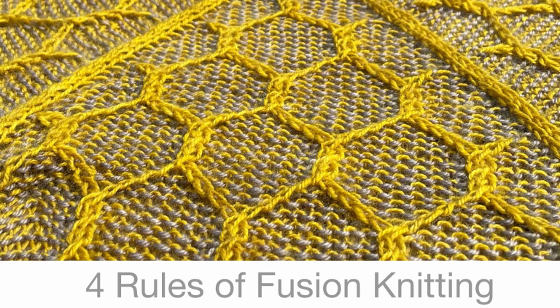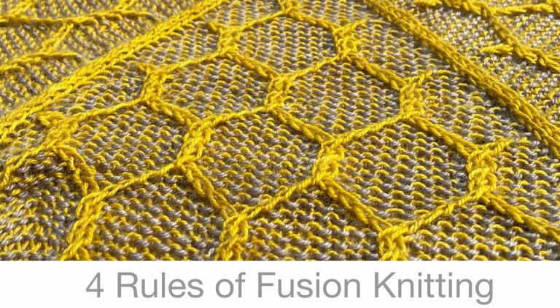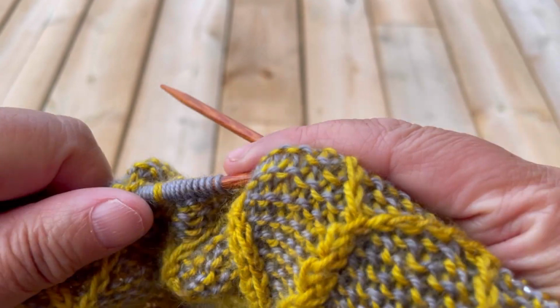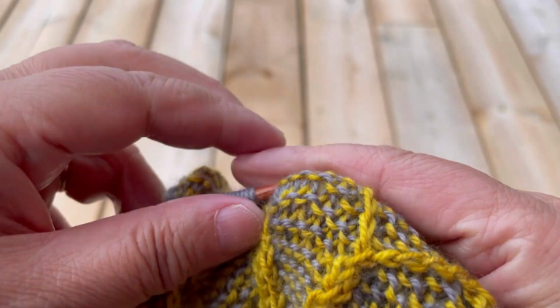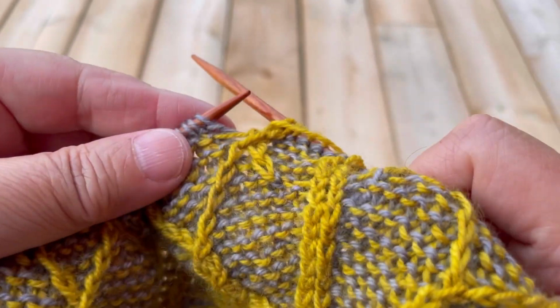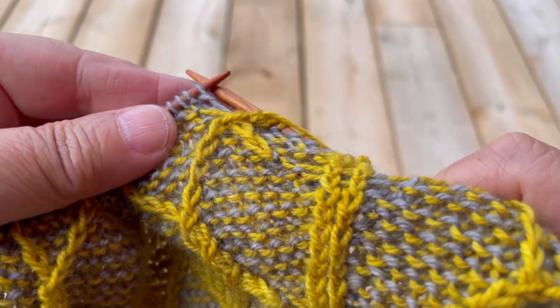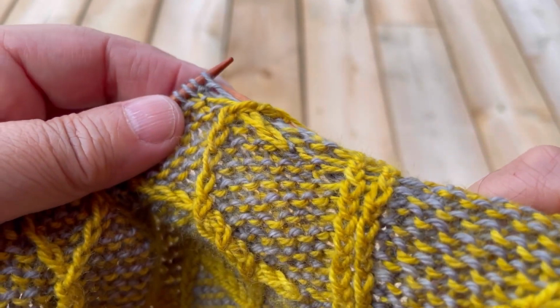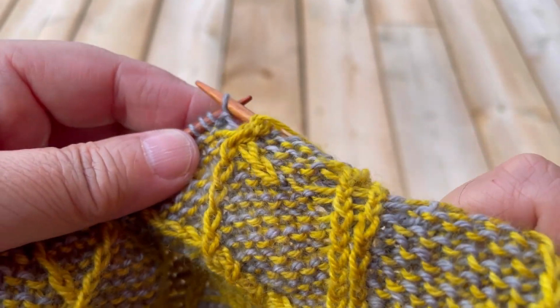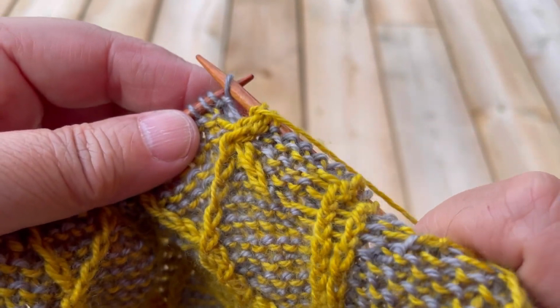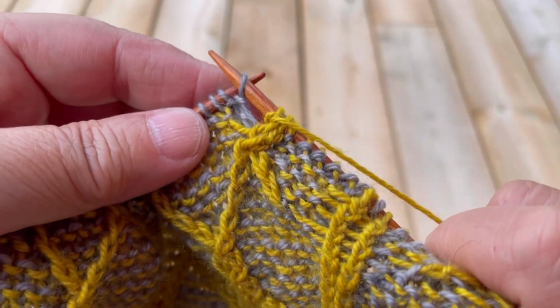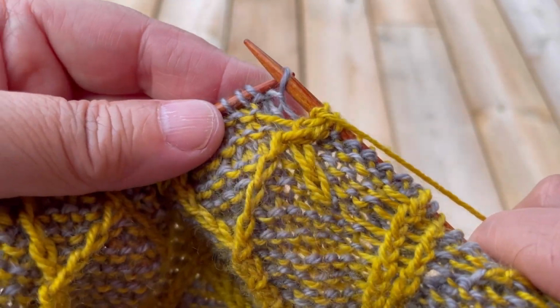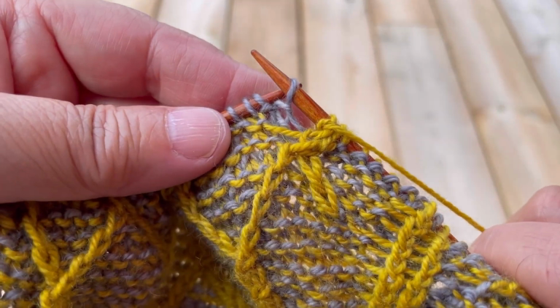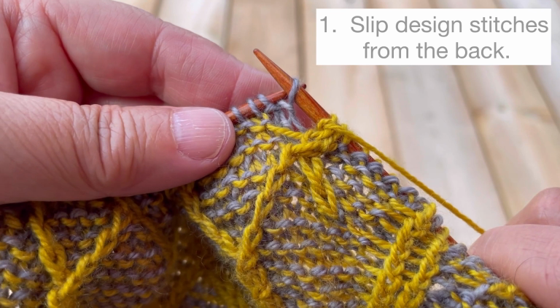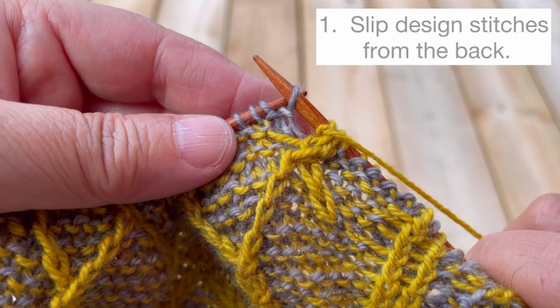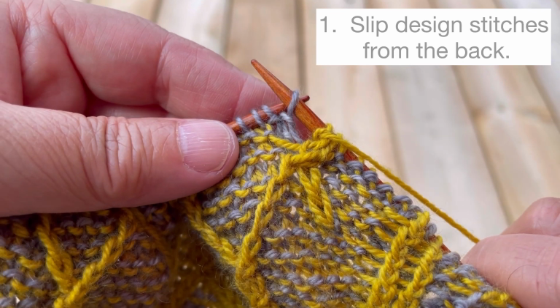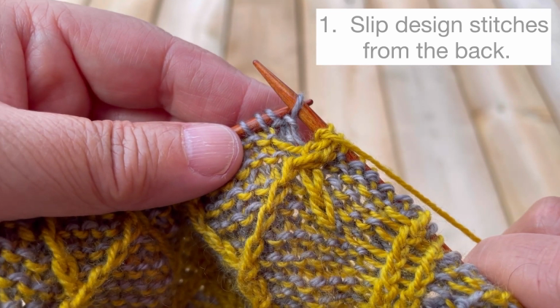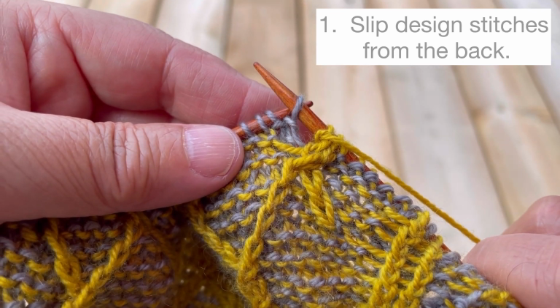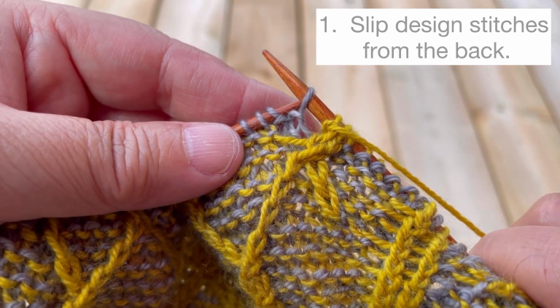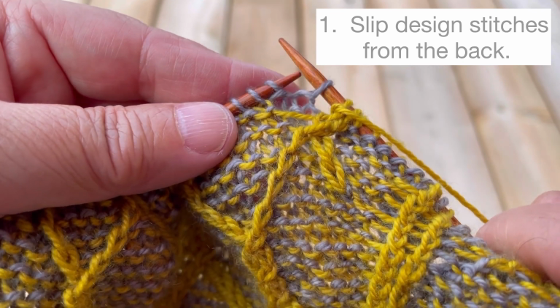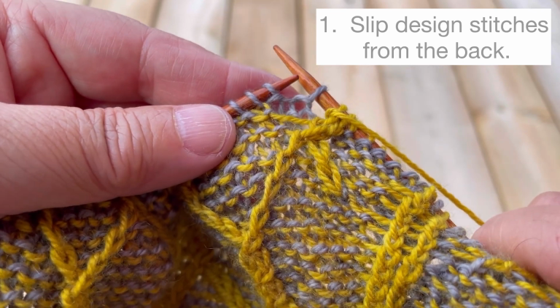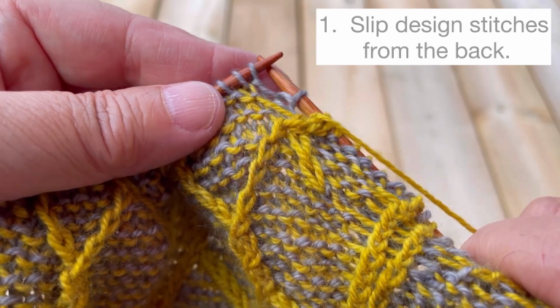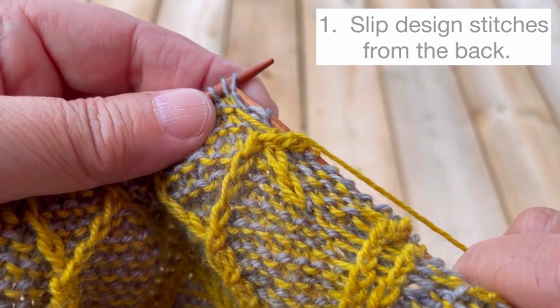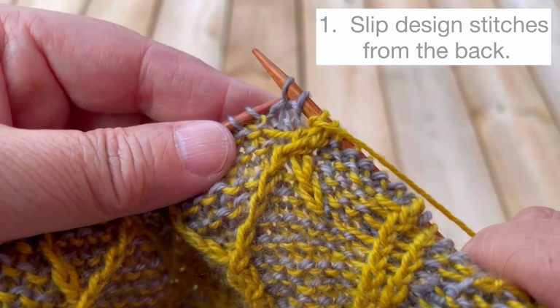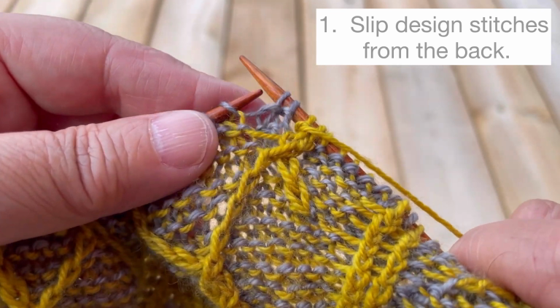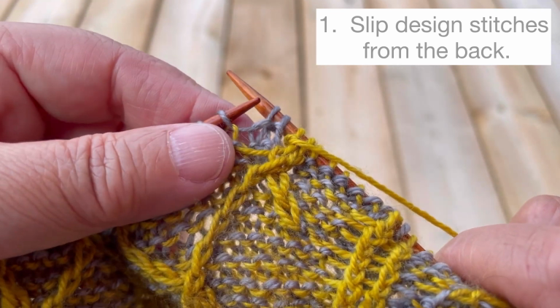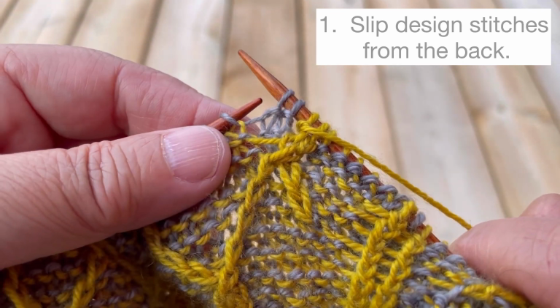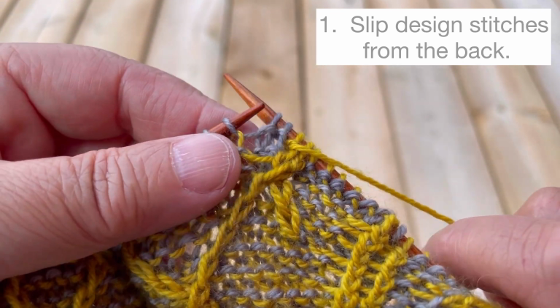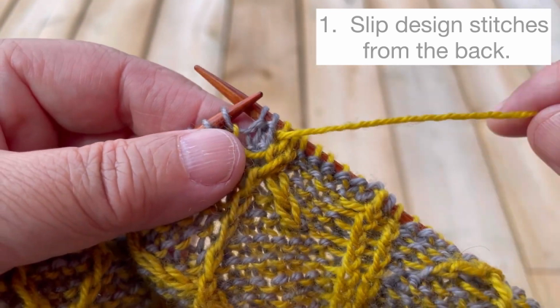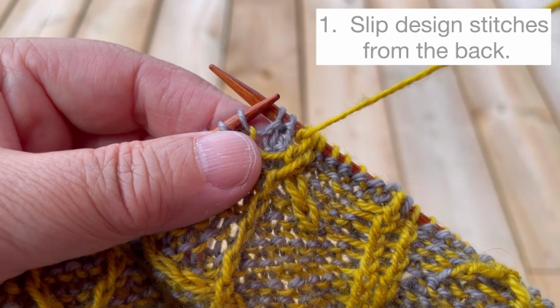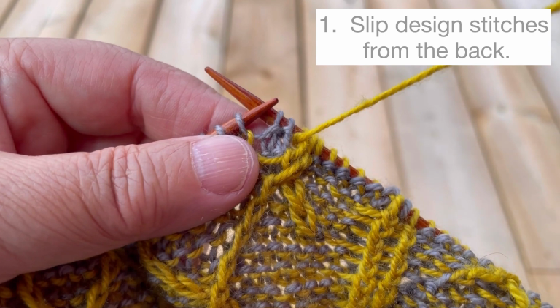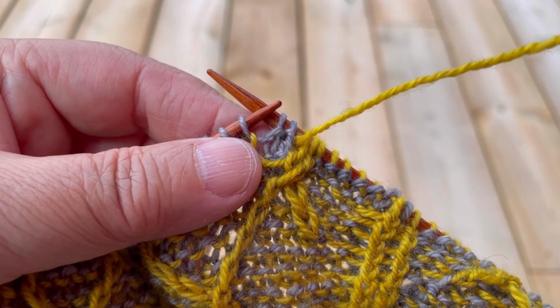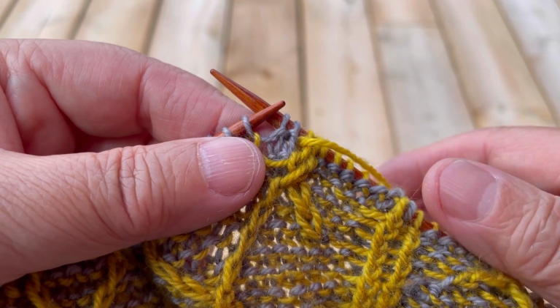Let's review how to work the stitches in fusion knitting. These first two stitches have purl bumps on them — I'm going to slip them purlwise with my yarn in front.